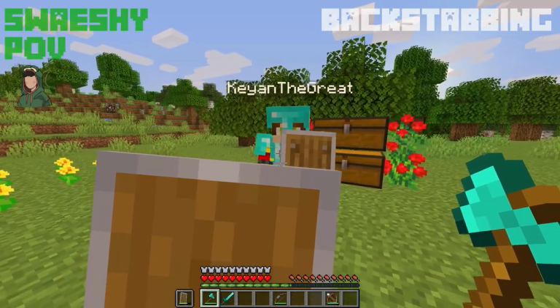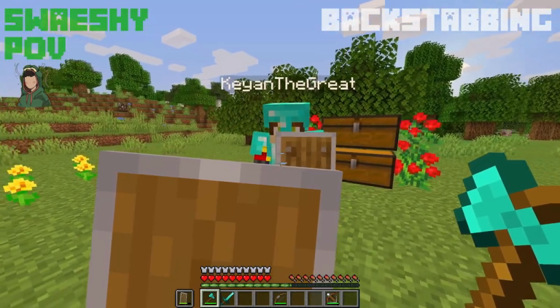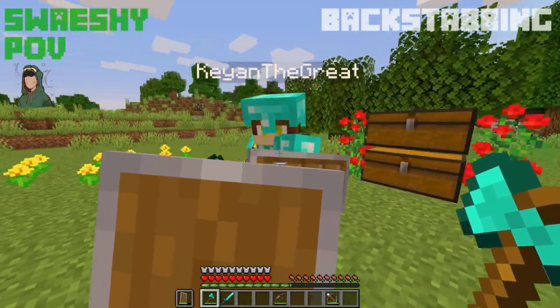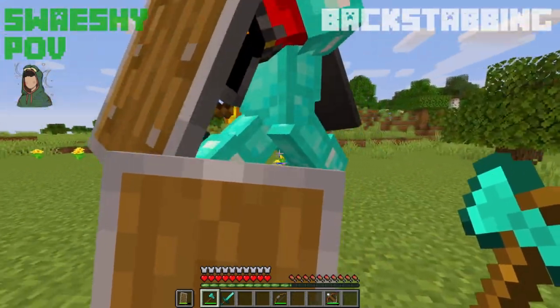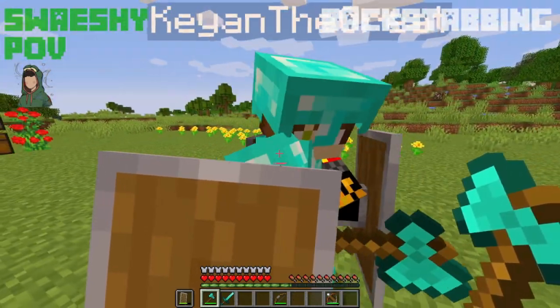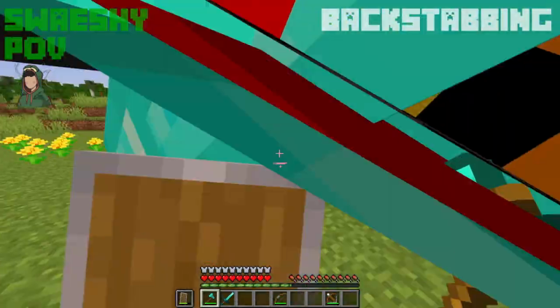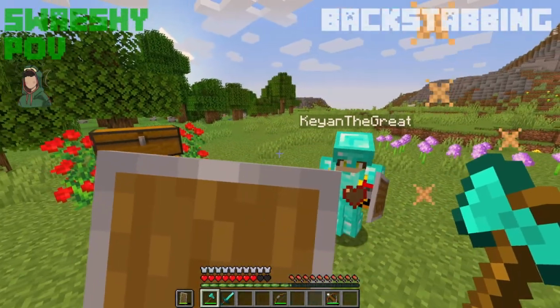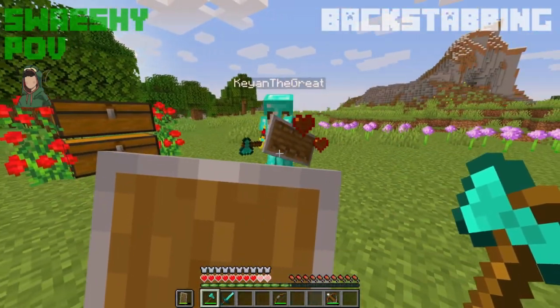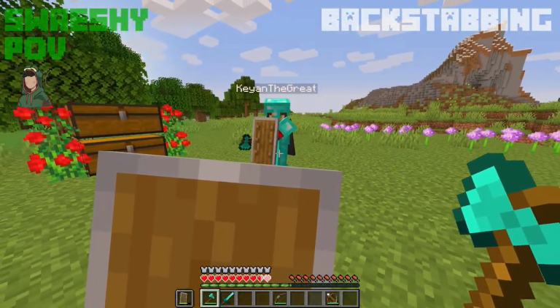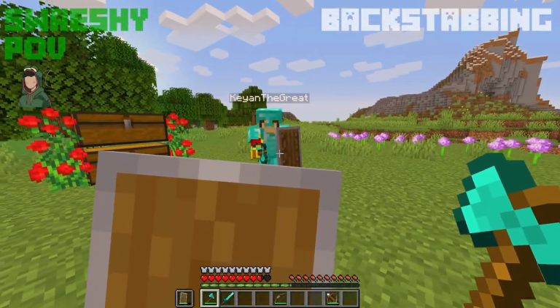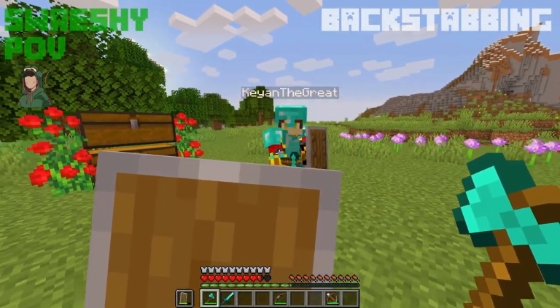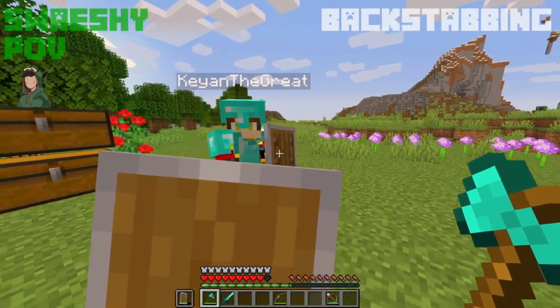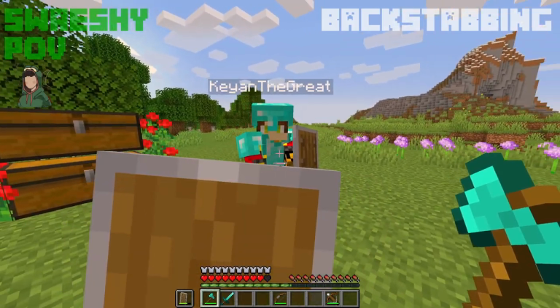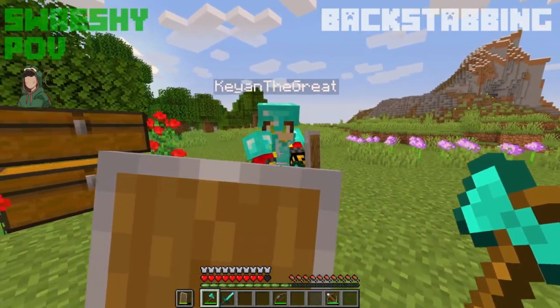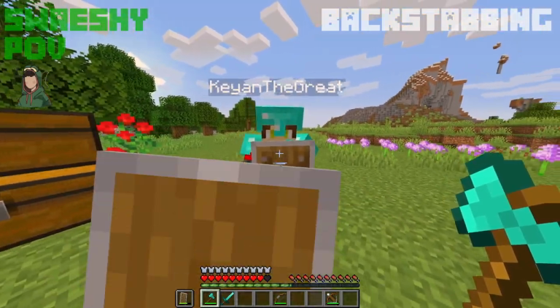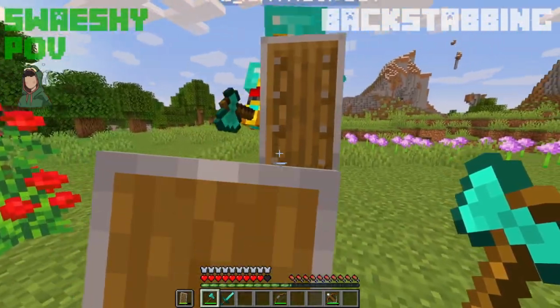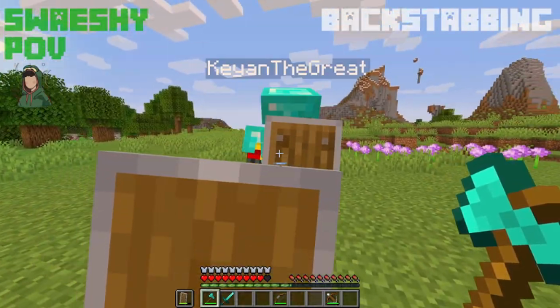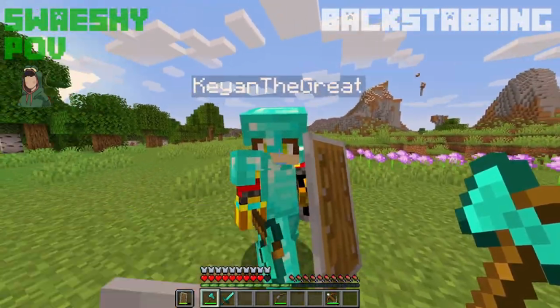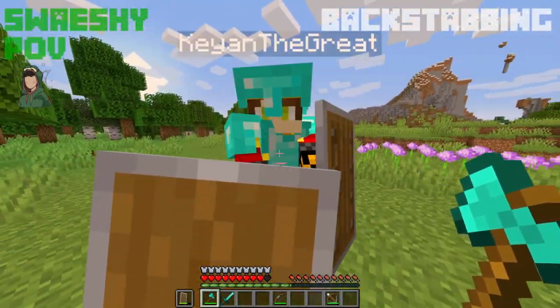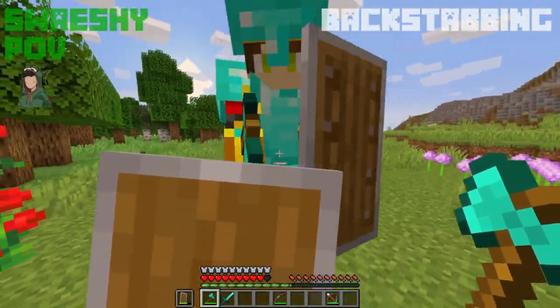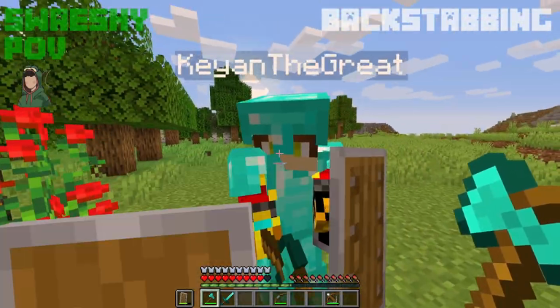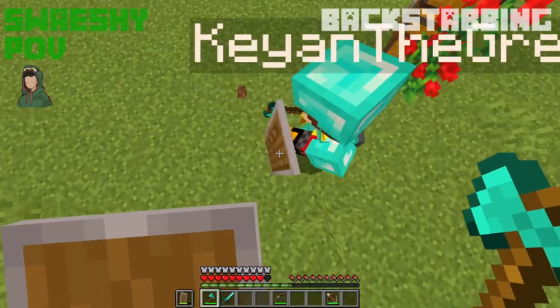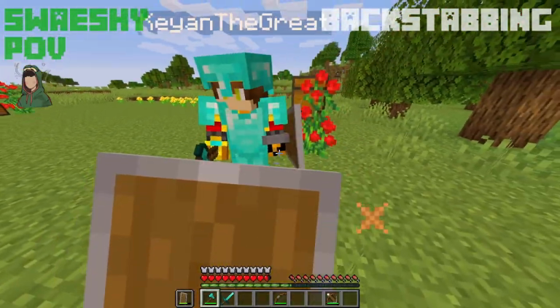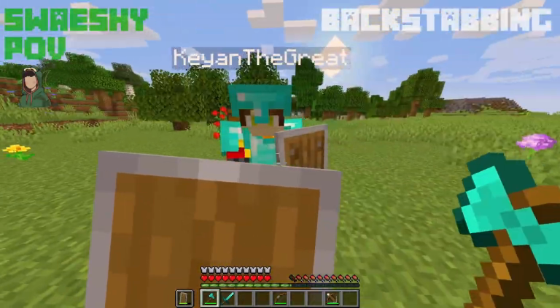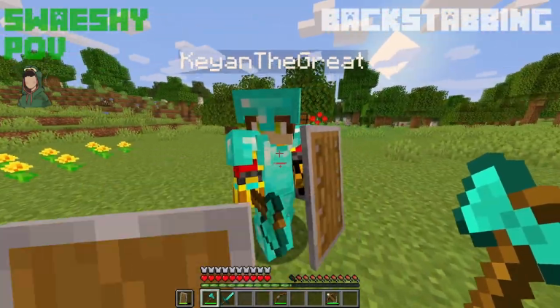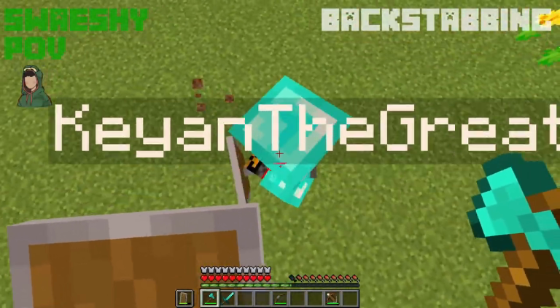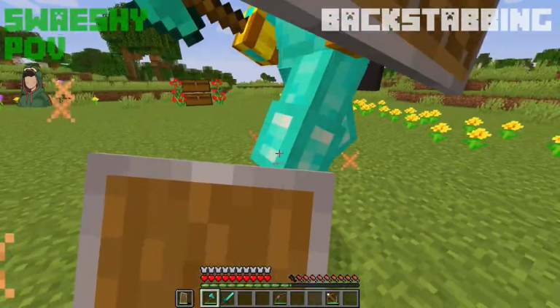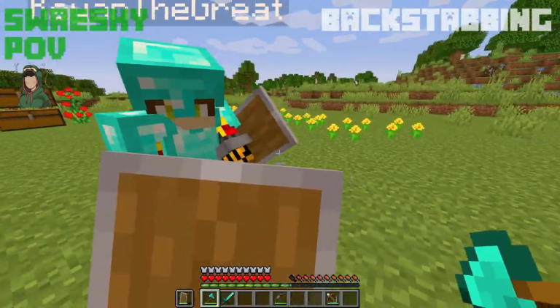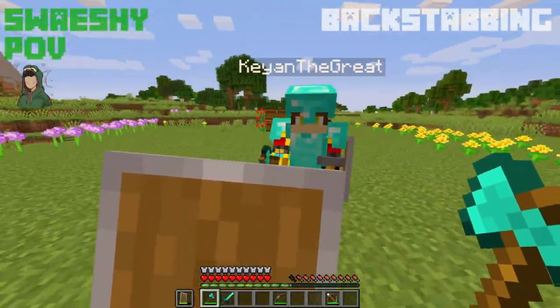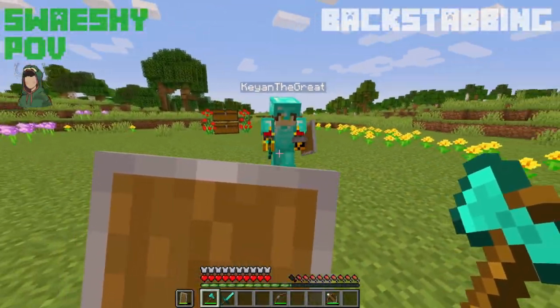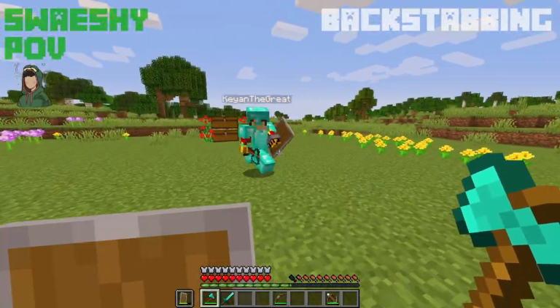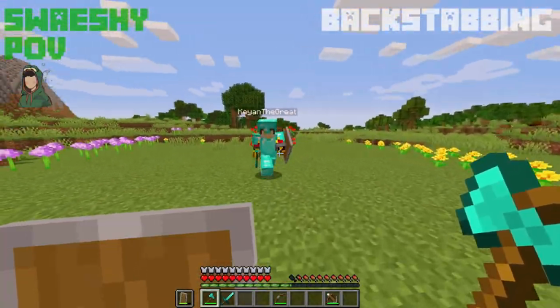After a successful backstab, you might have the chance to hit your opponent again and start a nasty combo. If not, you can back off and try again later. If it worked the first time, it might work the second or third time, but don't try it too often or it might hurt you. And that's backstabs.